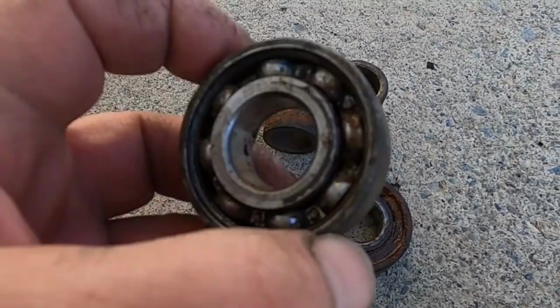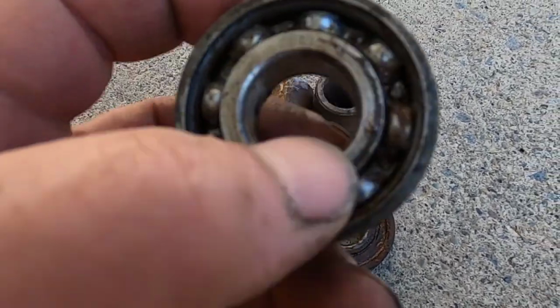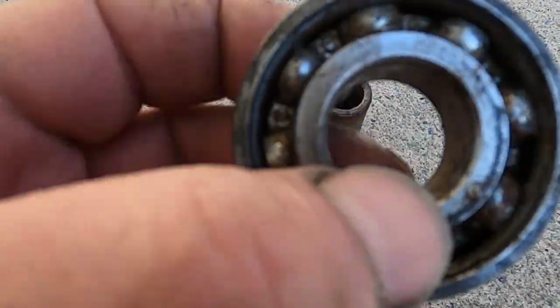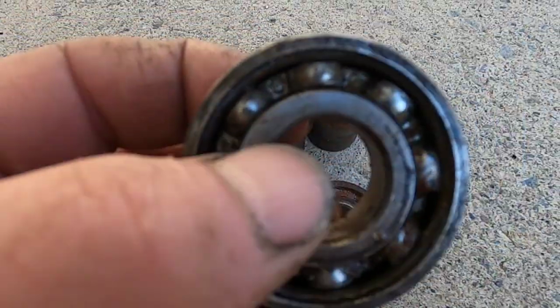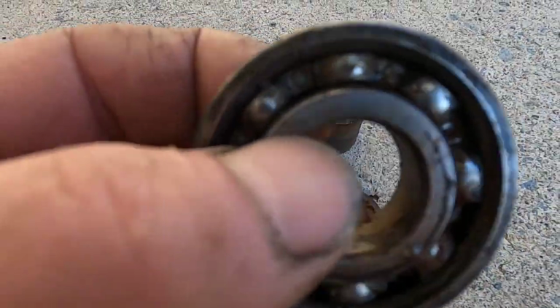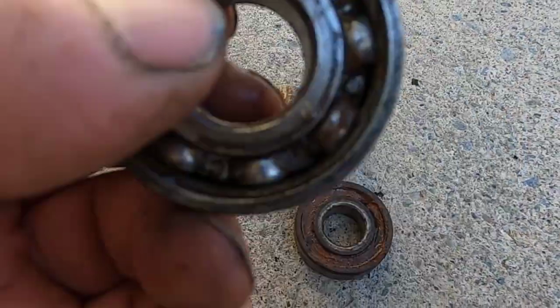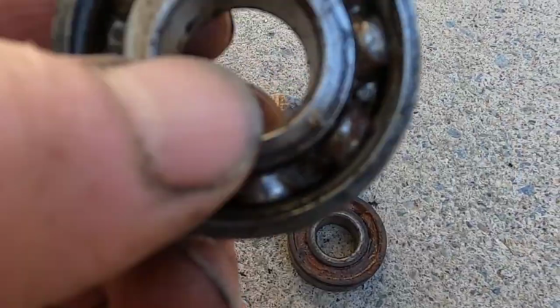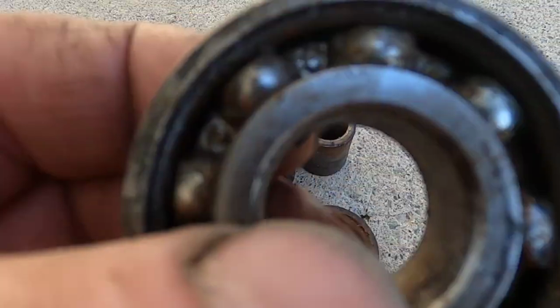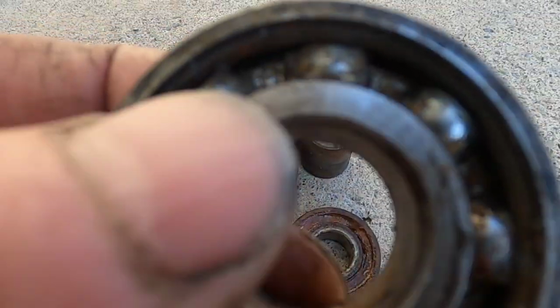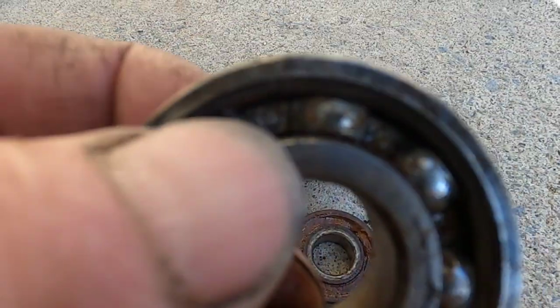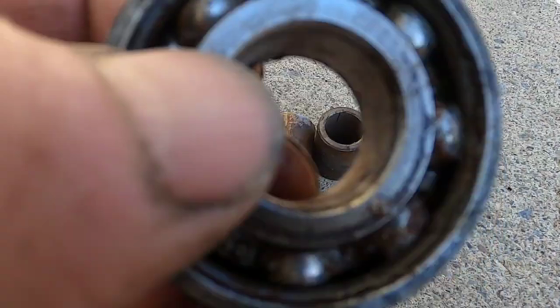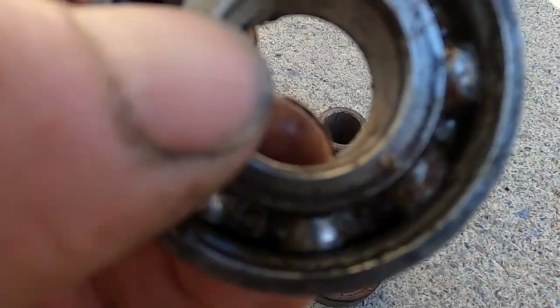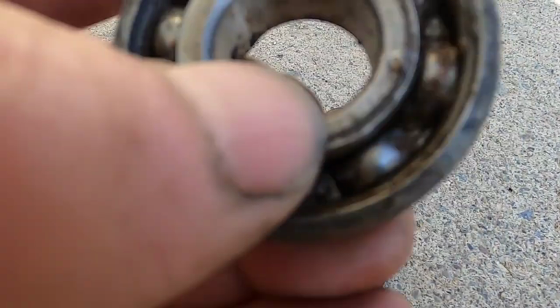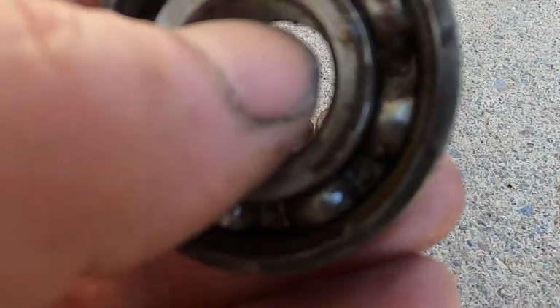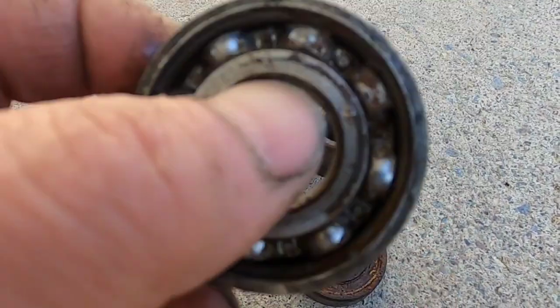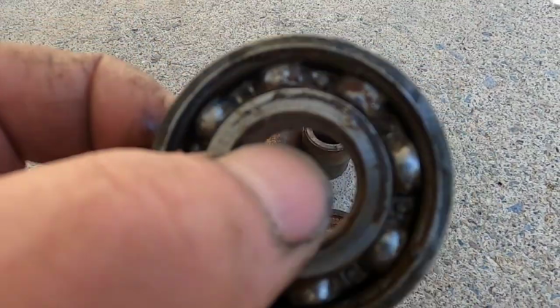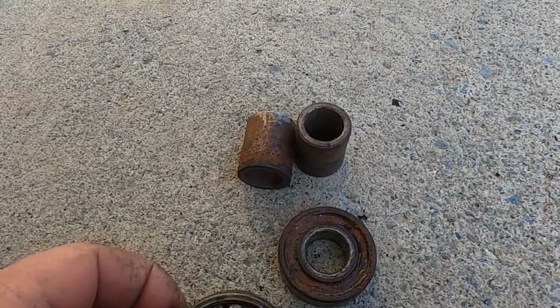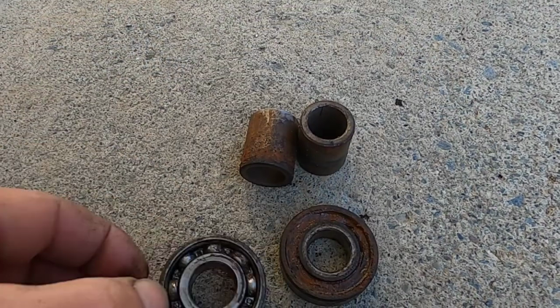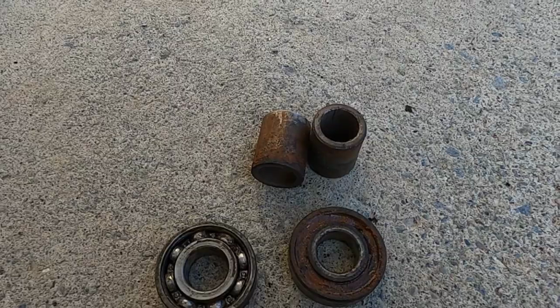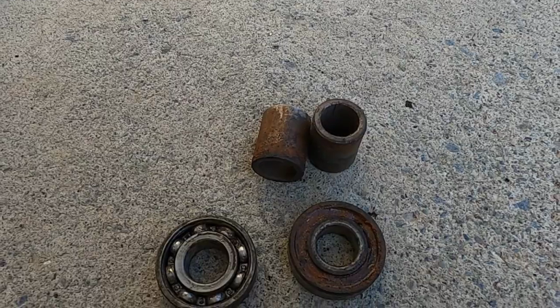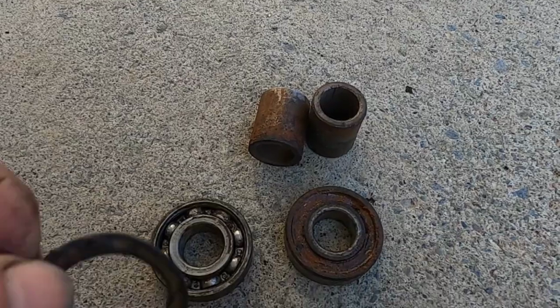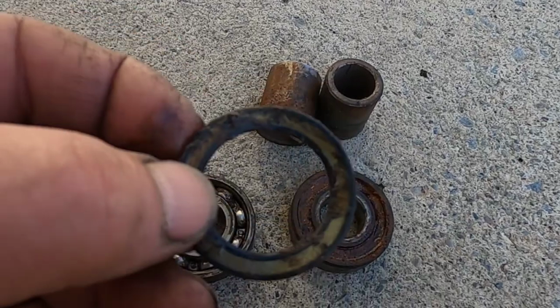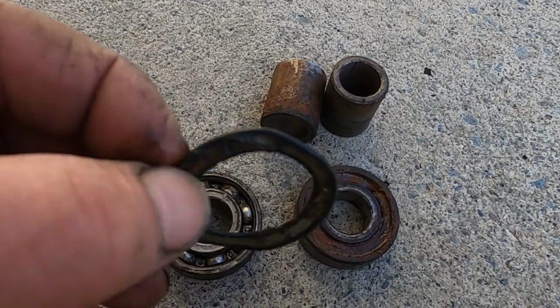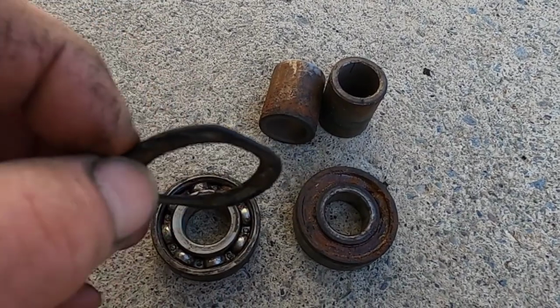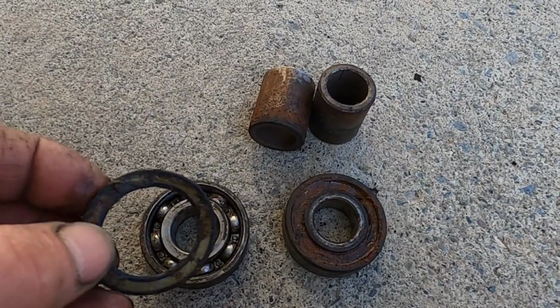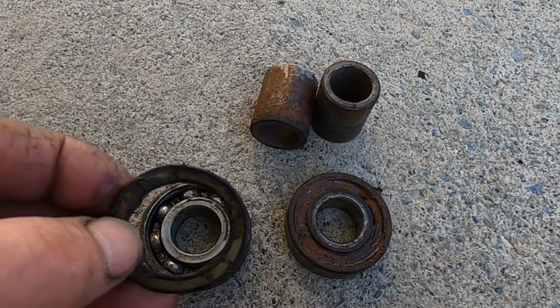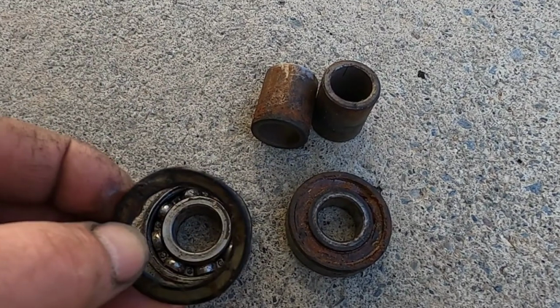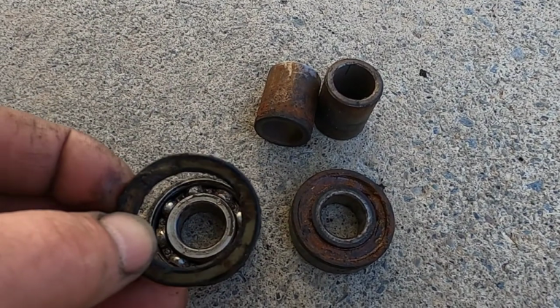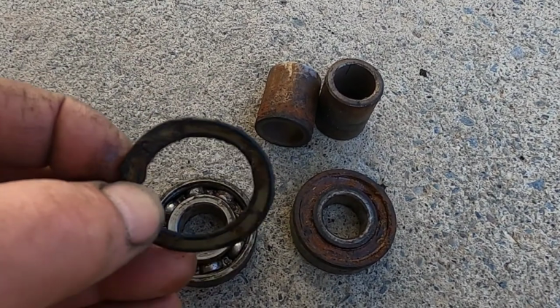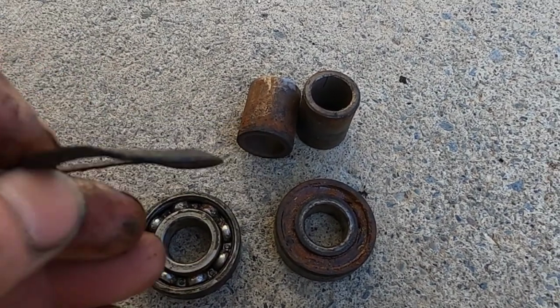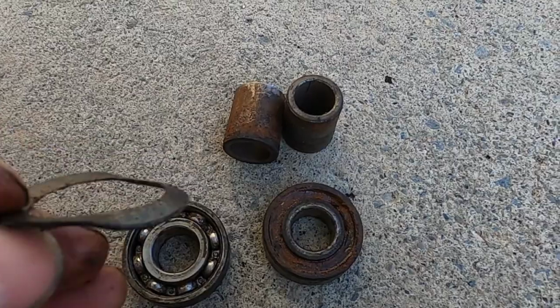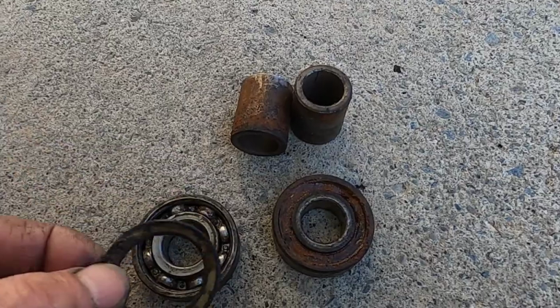These bearings should be full of grease. This one doesn't have any grease in it. As a matter of fact, there was some water in it. This is the seal that was on it. If you're going to try to use the same bearings again, try not to break the seal.